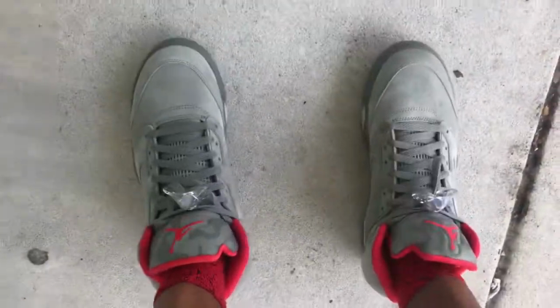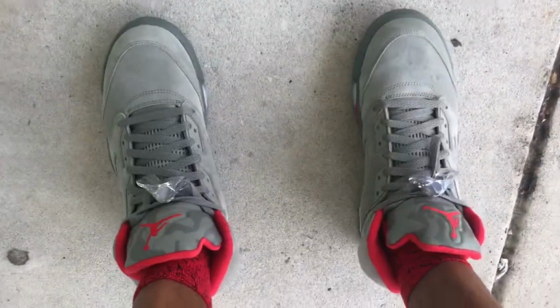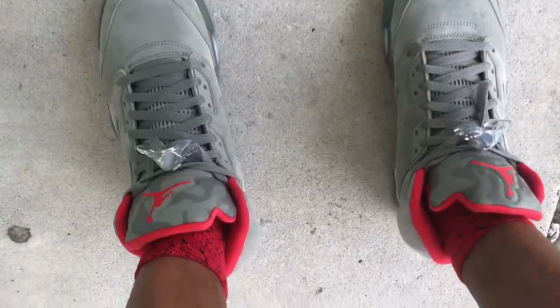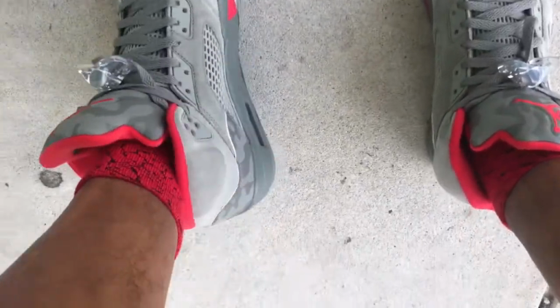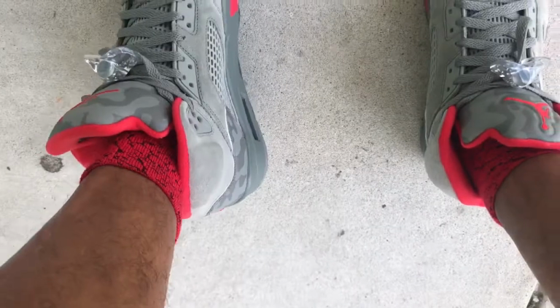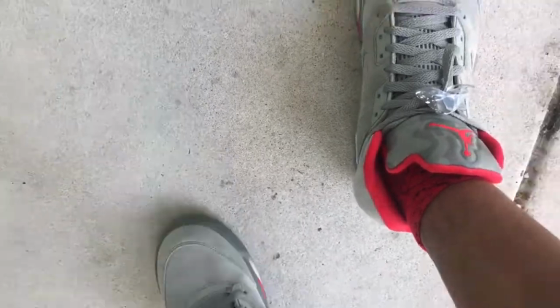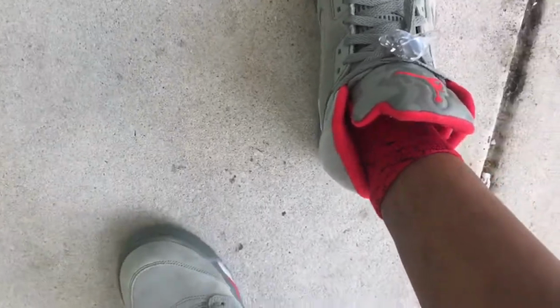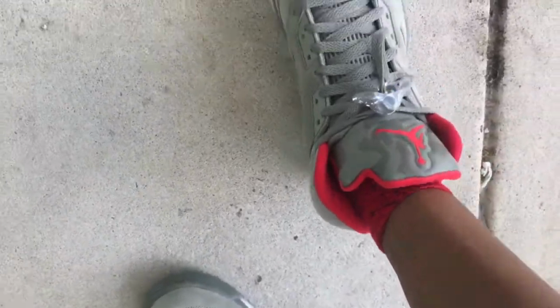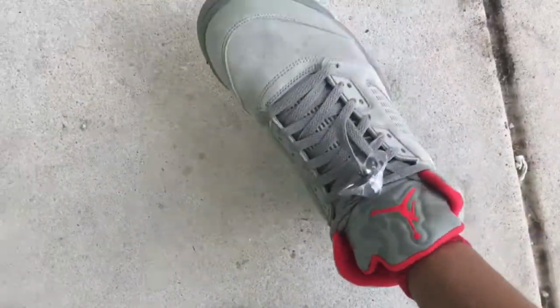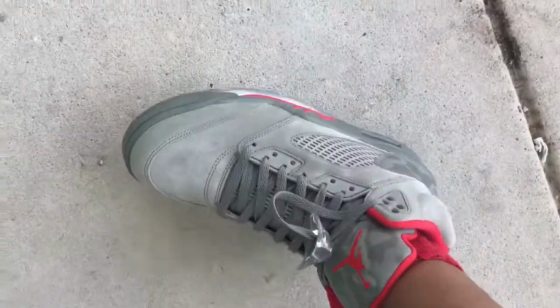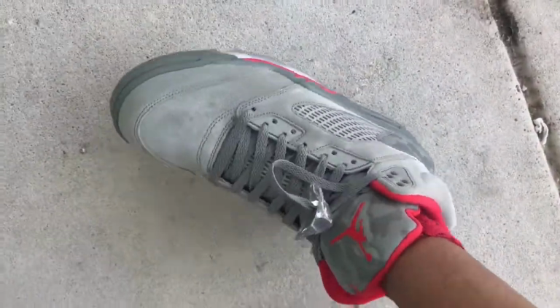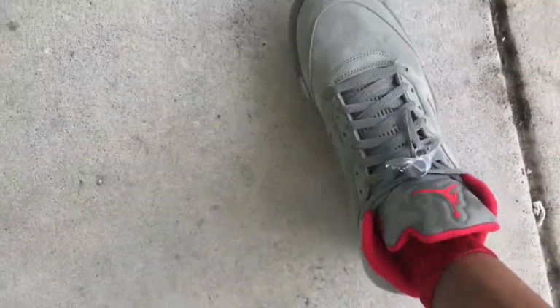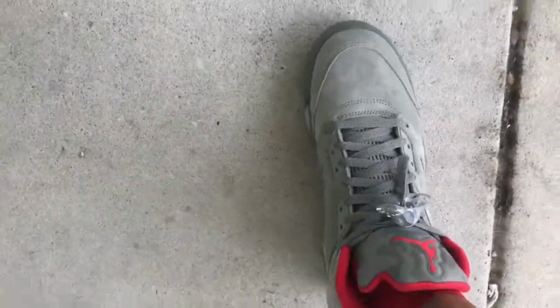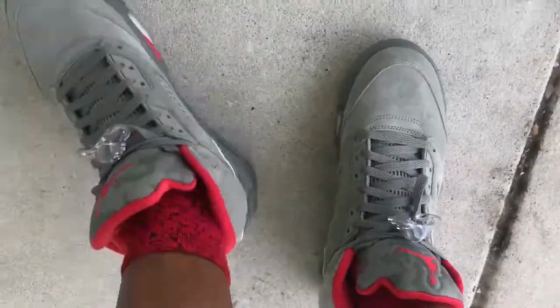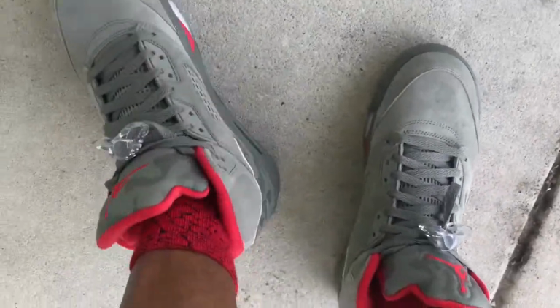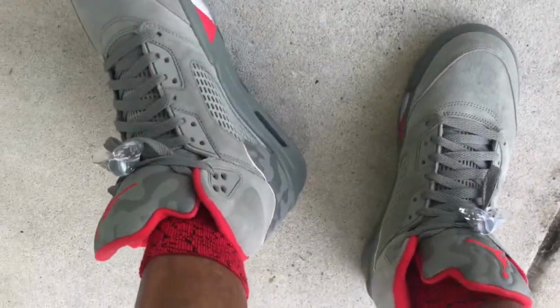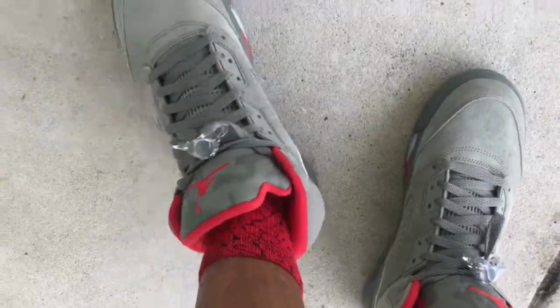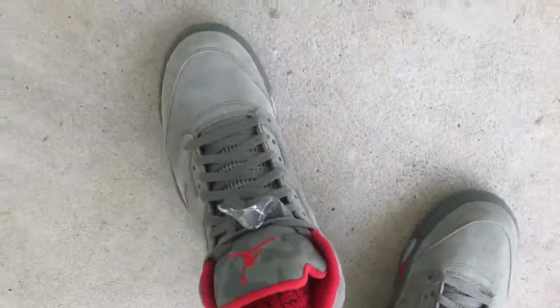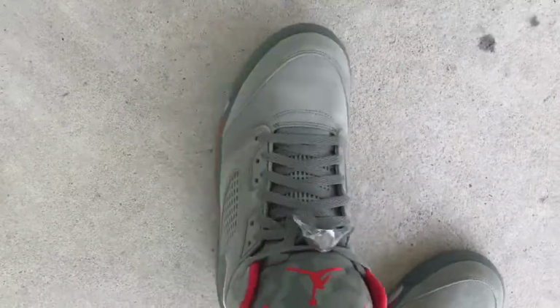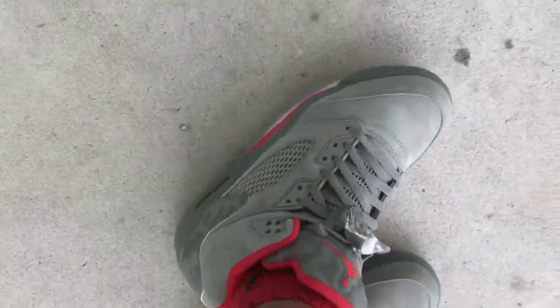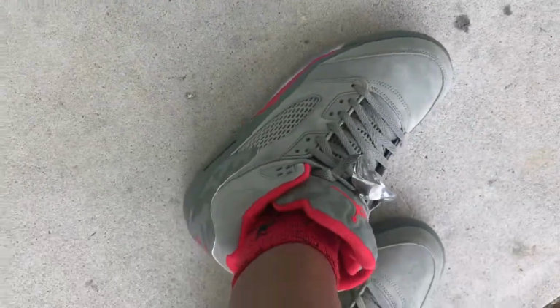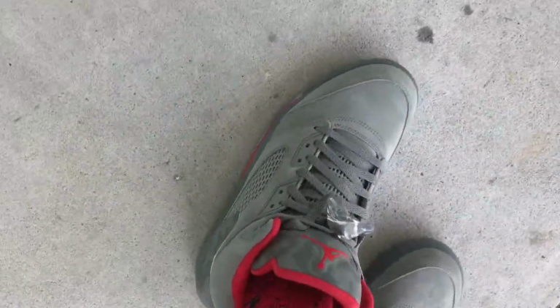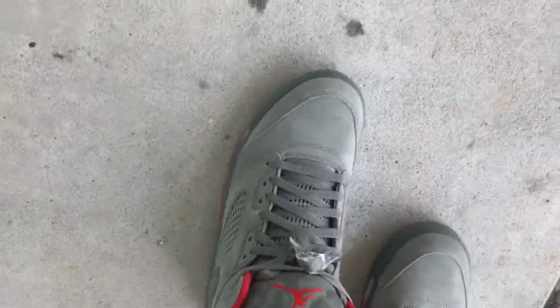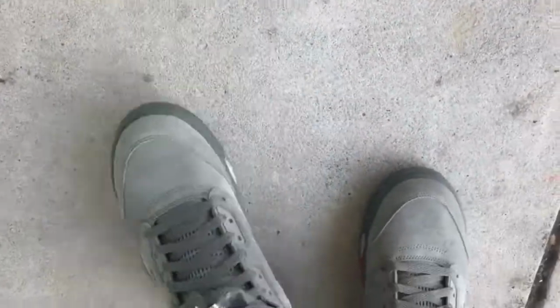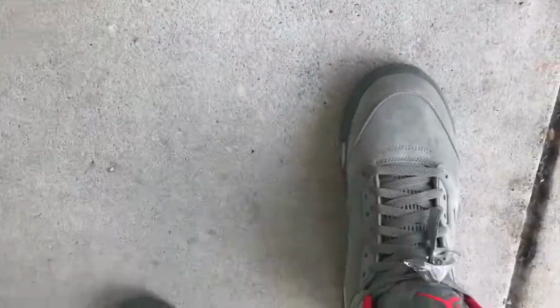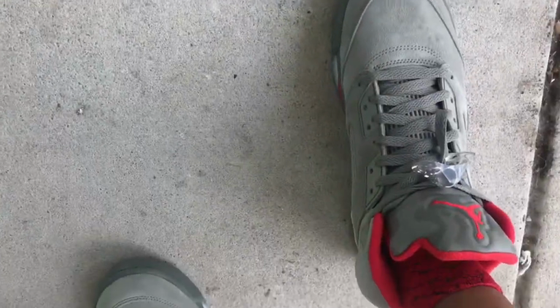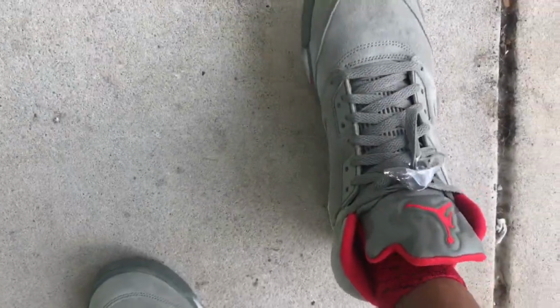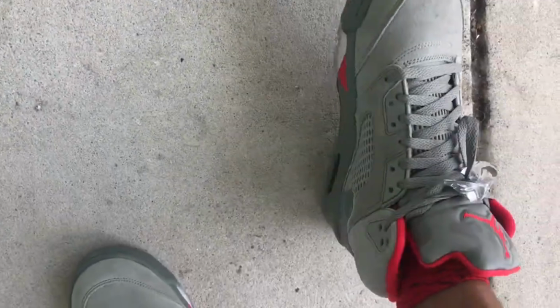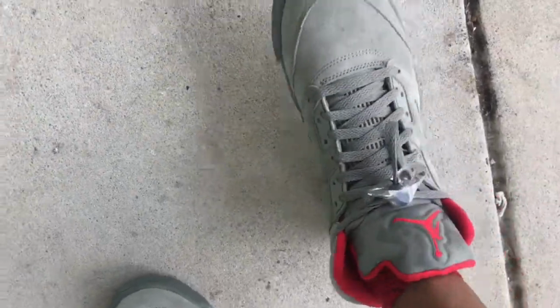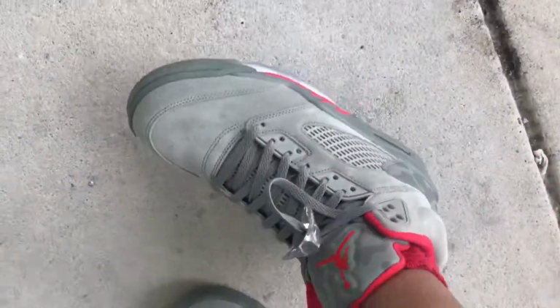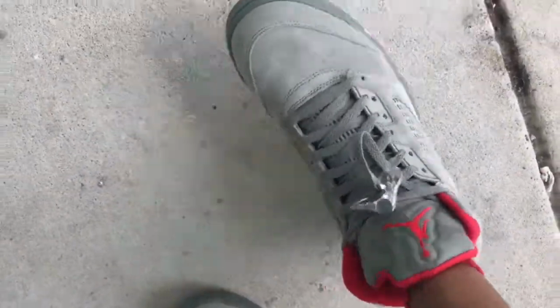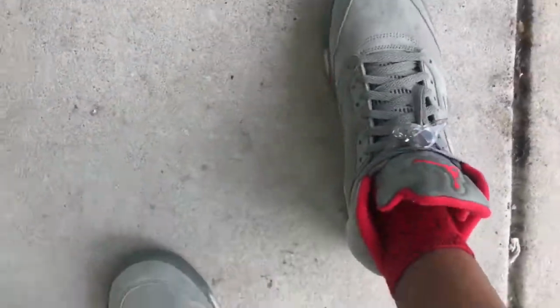On feet today, got these camo fives. Finally breaking them out the box, man — unboxing these joints today. Hope these socks are working with them, family. They pretty clean on feet, pretty clean.